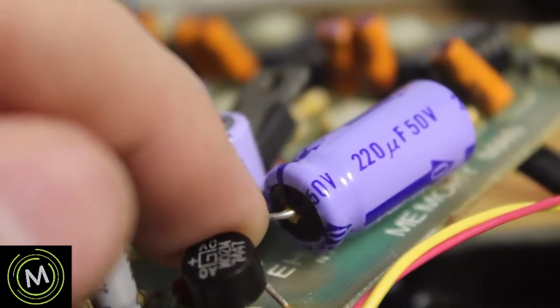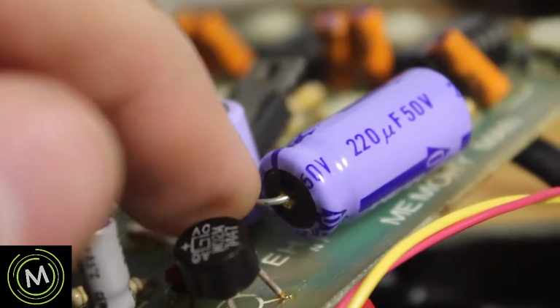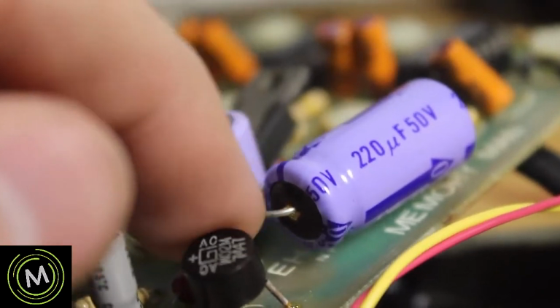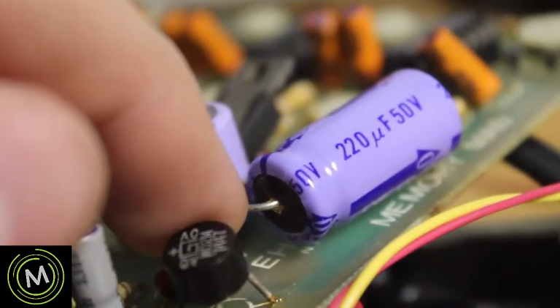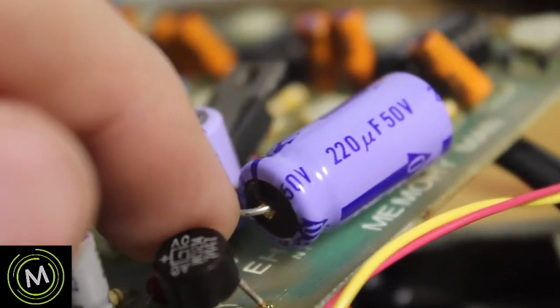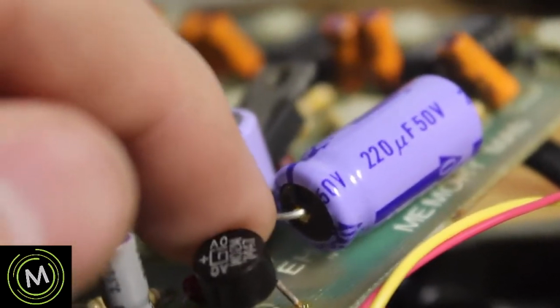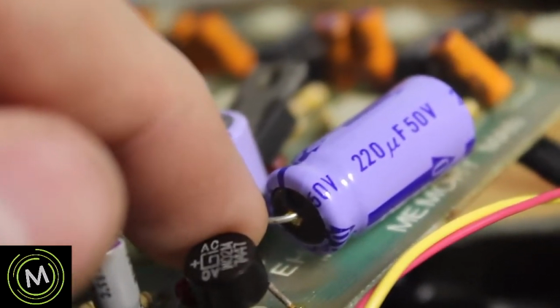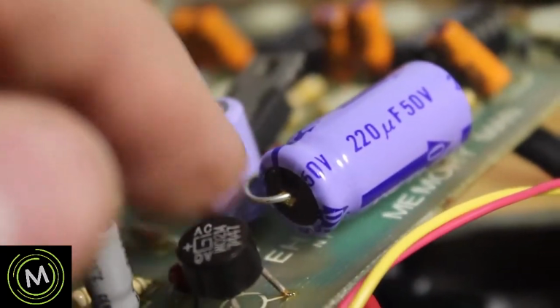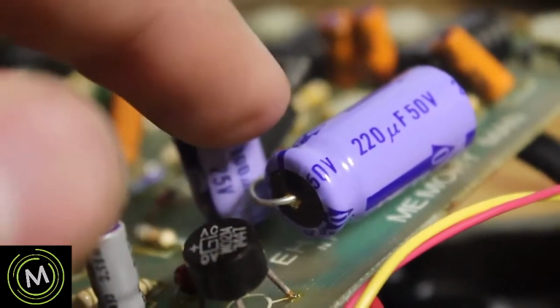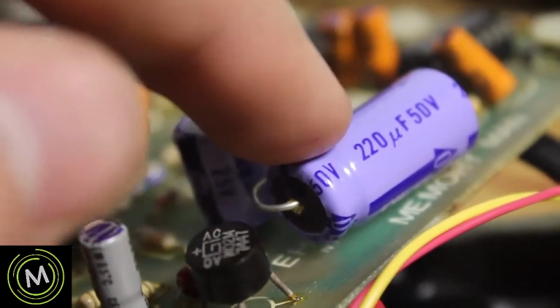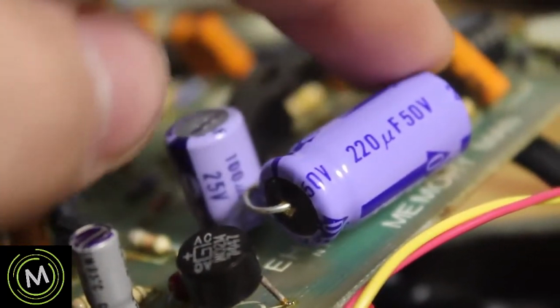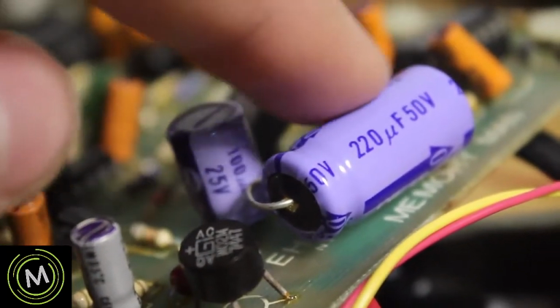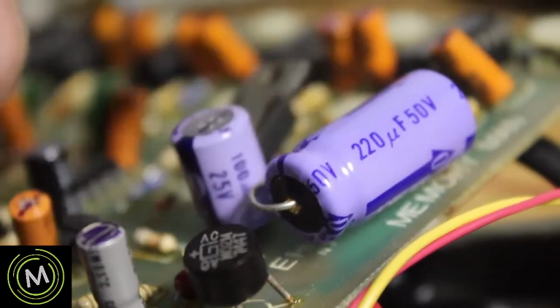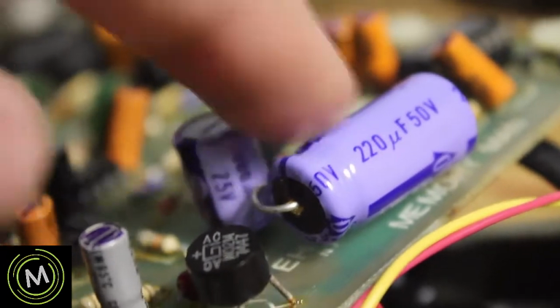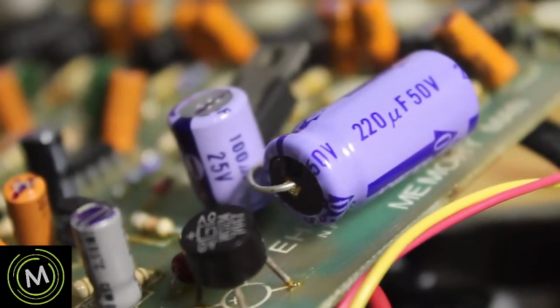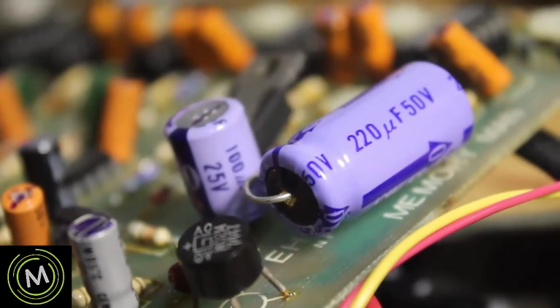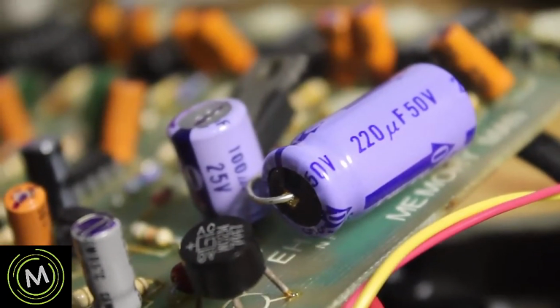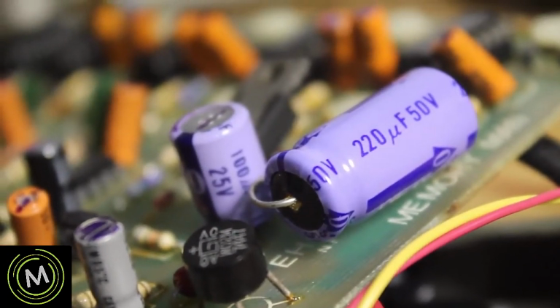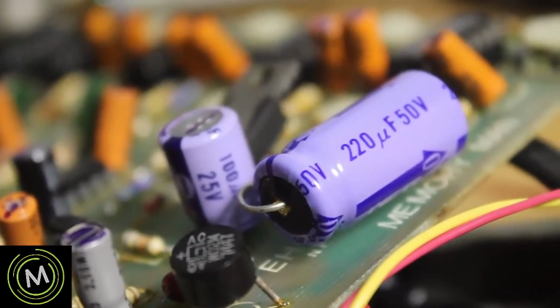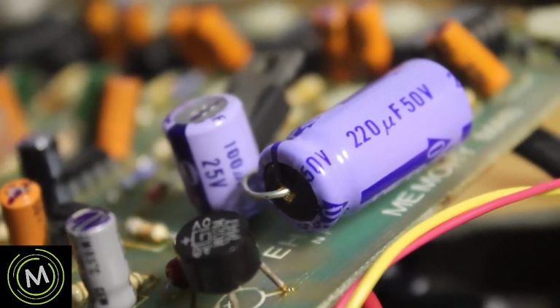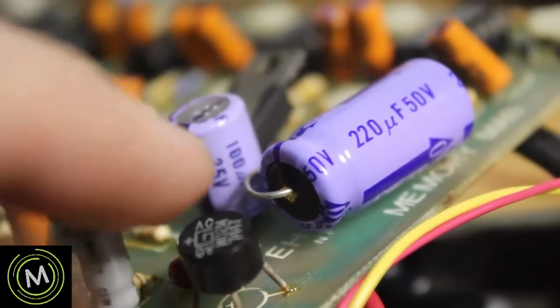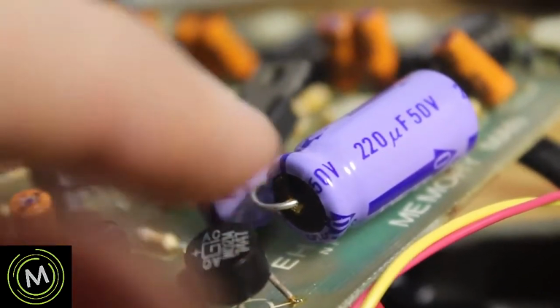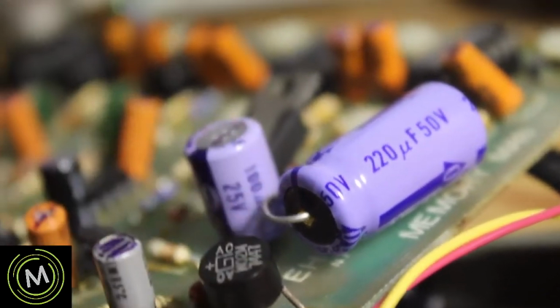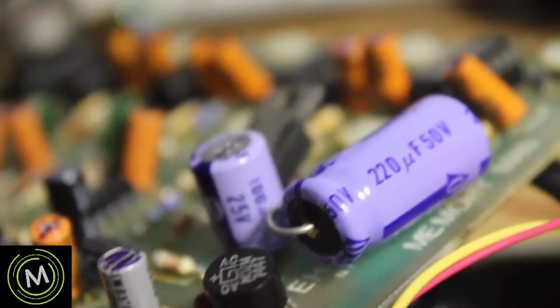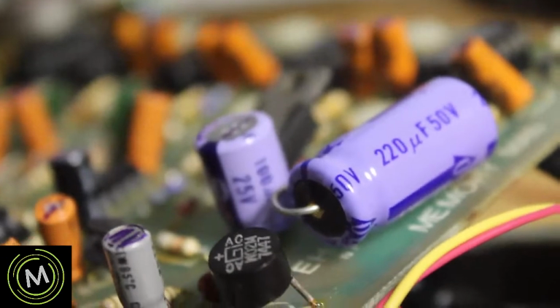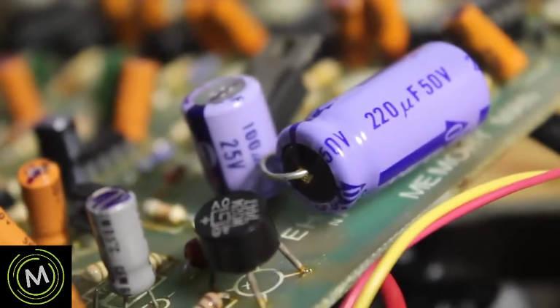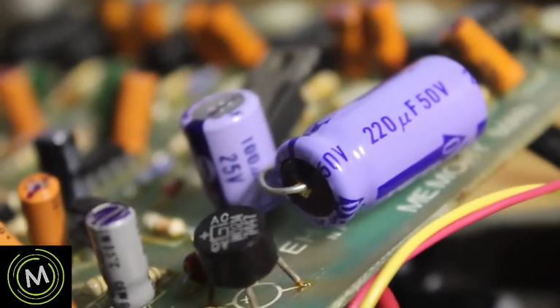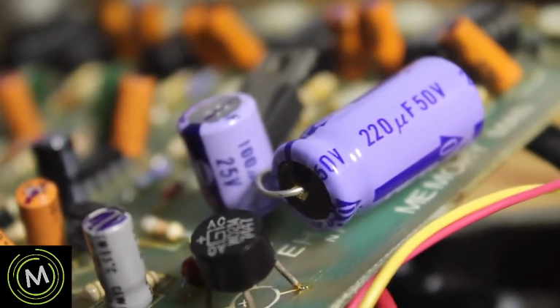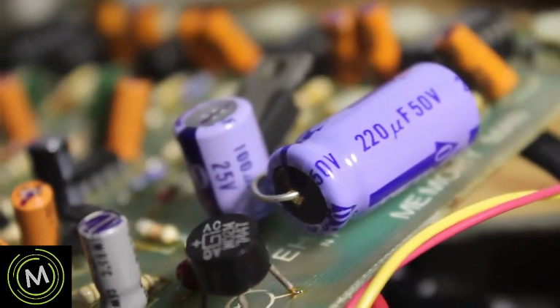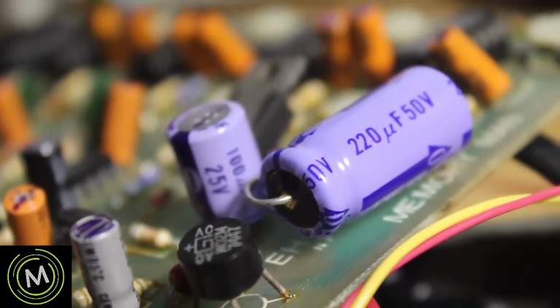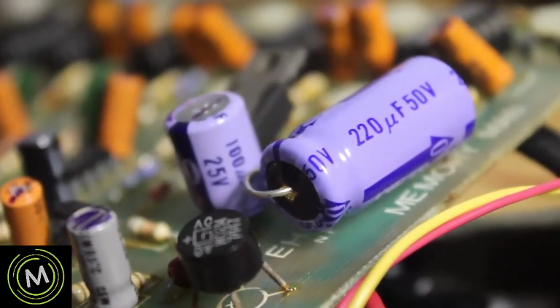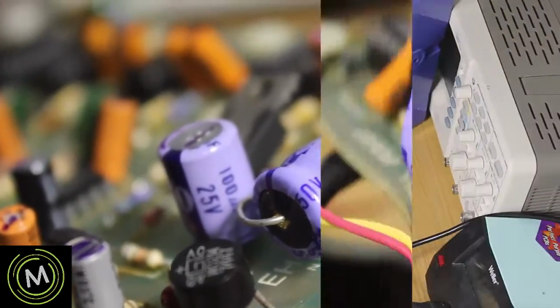That leakage could be the cause of our 60 cycle hum getting through, because when a capacitor leaks or fails, the ESR increases and you actually get a resistance through there. So that could be the cause of our problems, but we won't know until we replace it — so let's get to it.